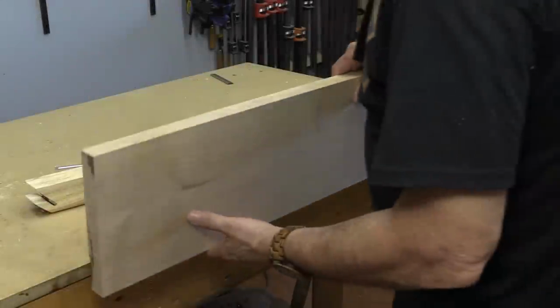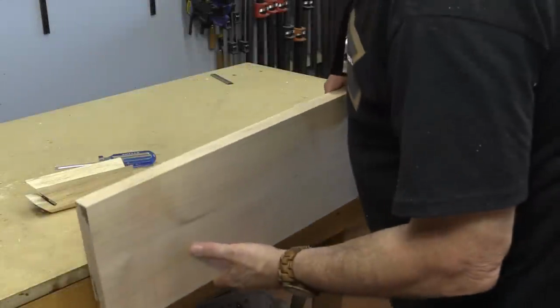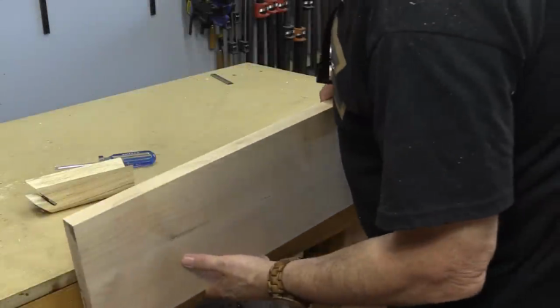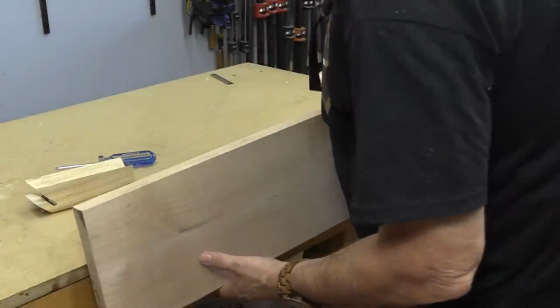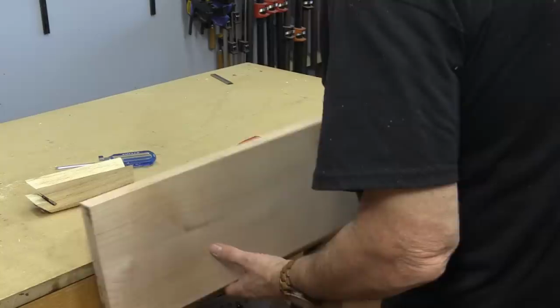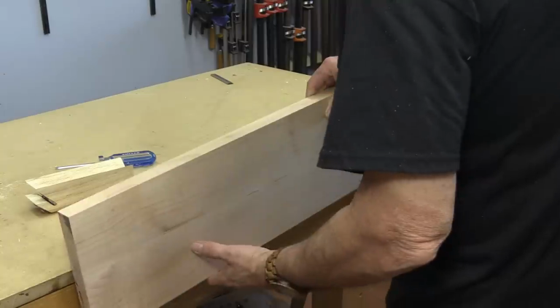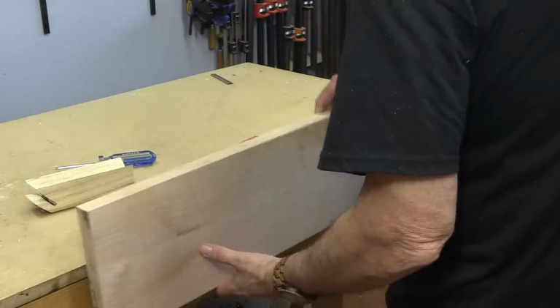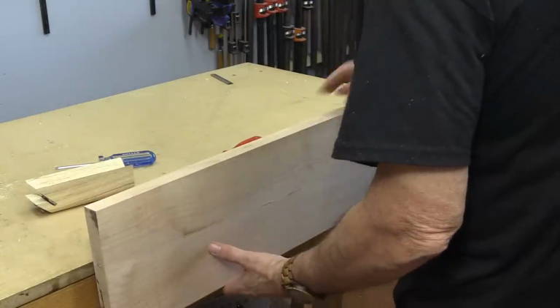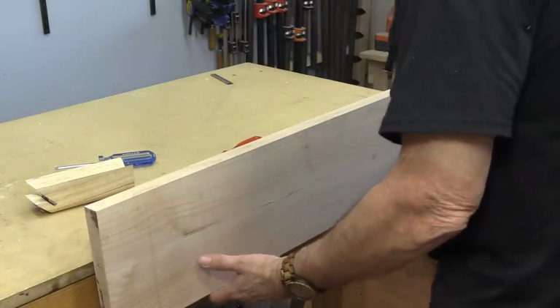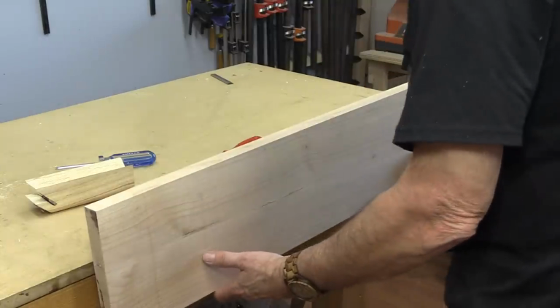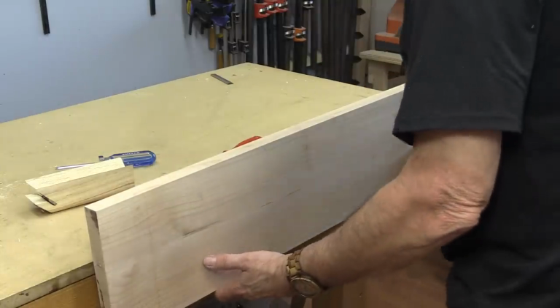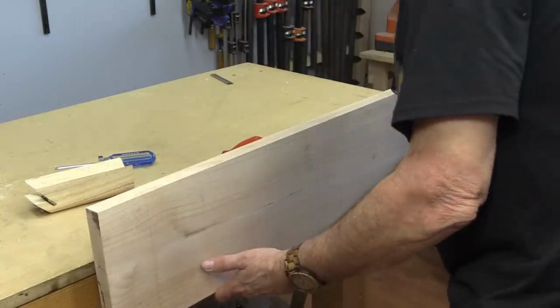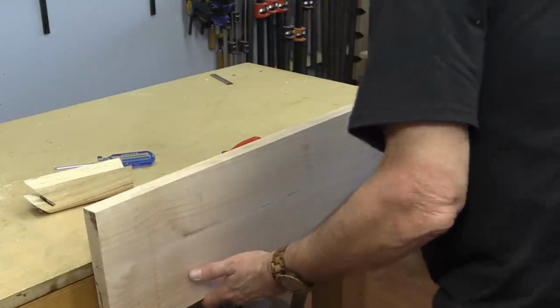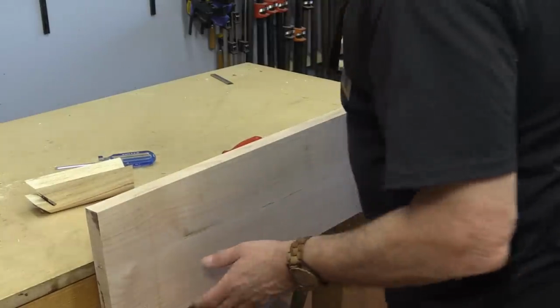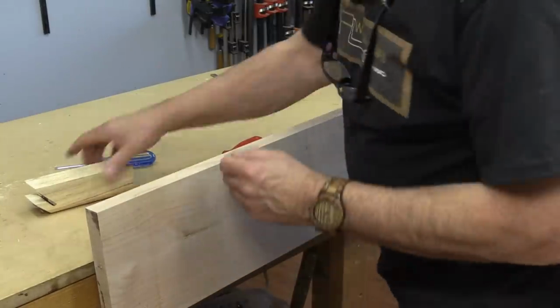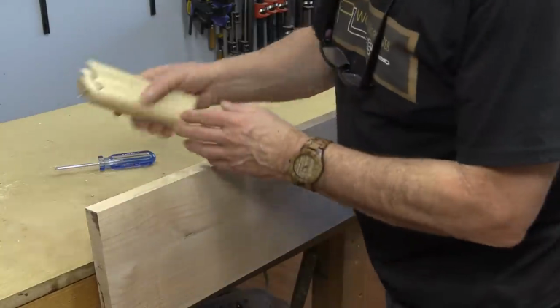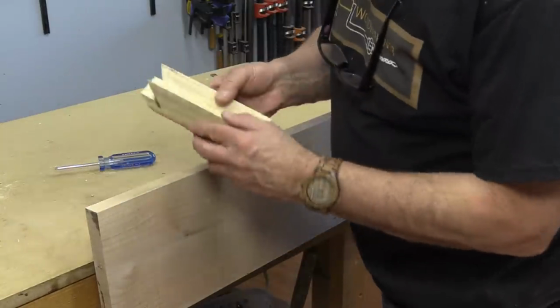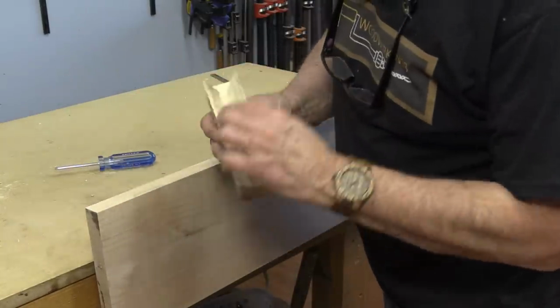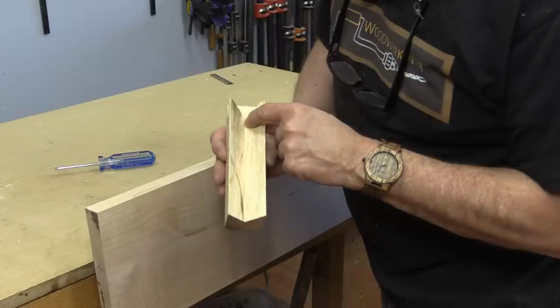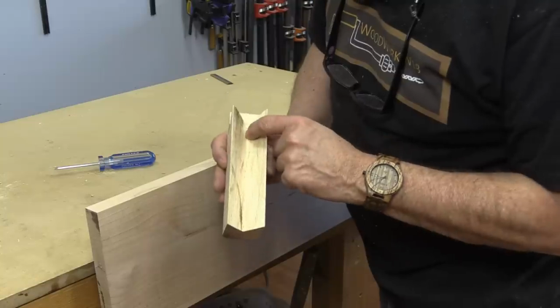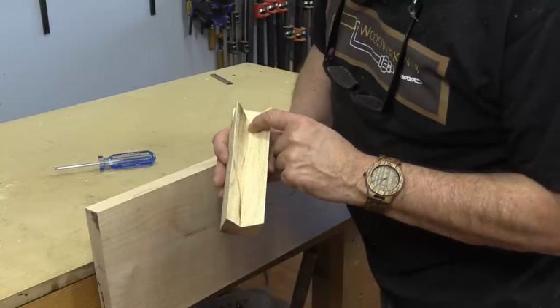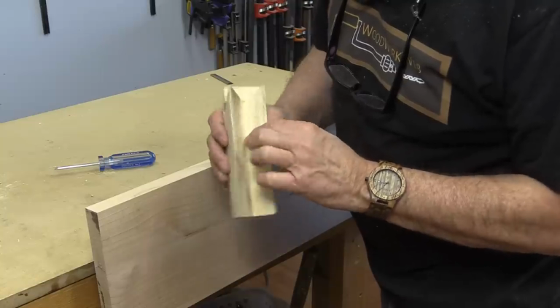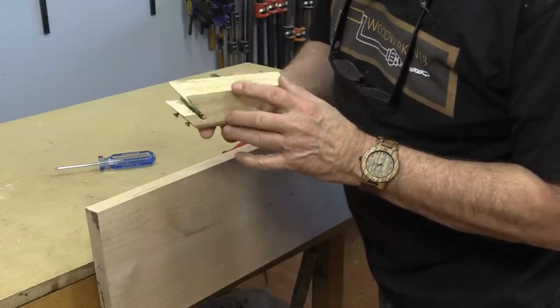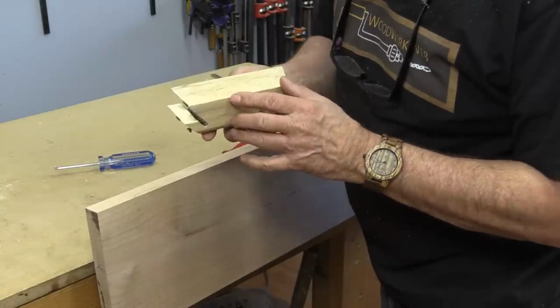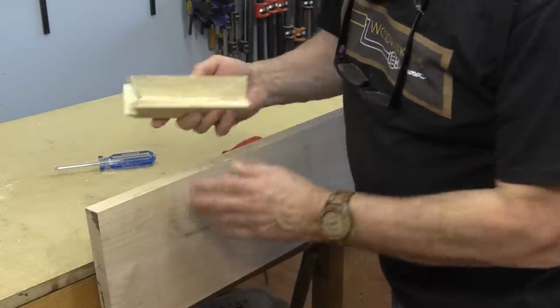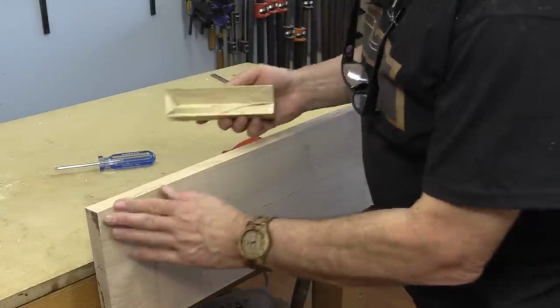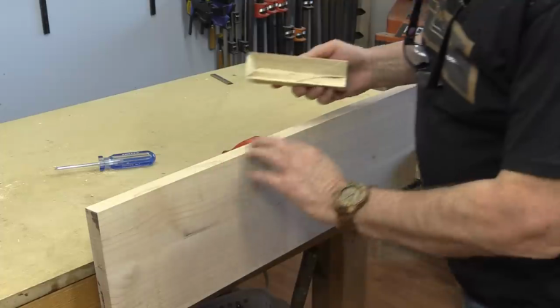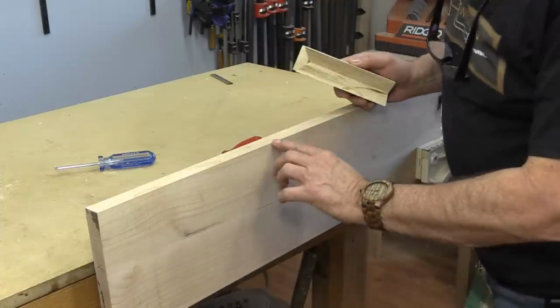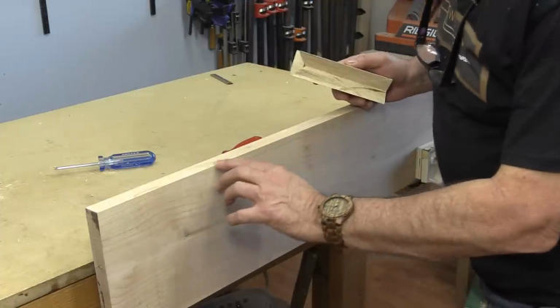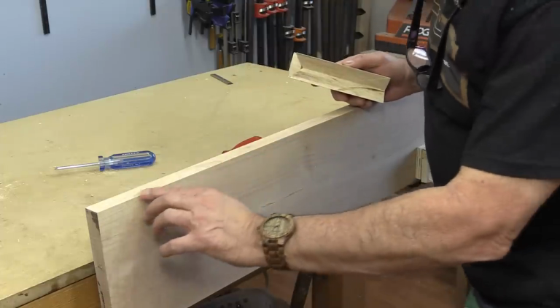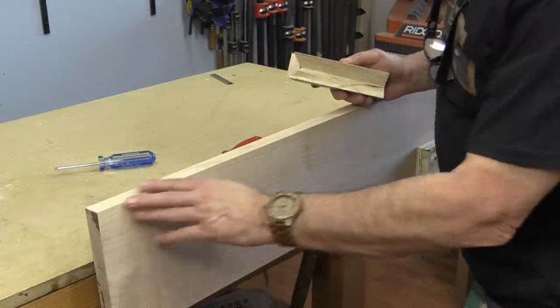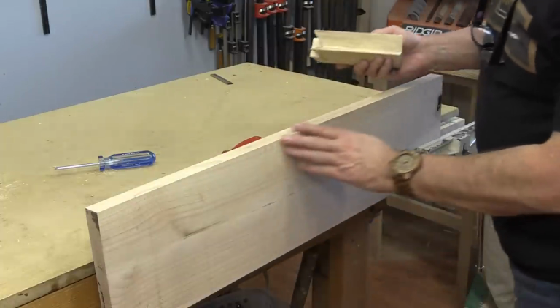Now for the moment of truth. I've adjusted that blade so it's just barely protruding through that V. You won't even be able to see that, but there's a nice sharp edge.